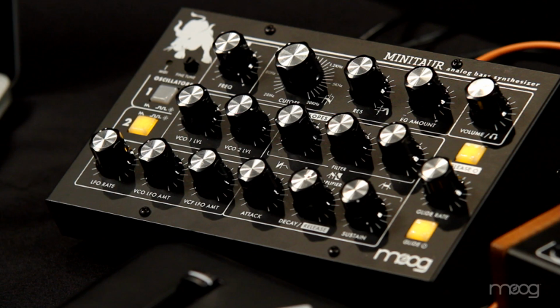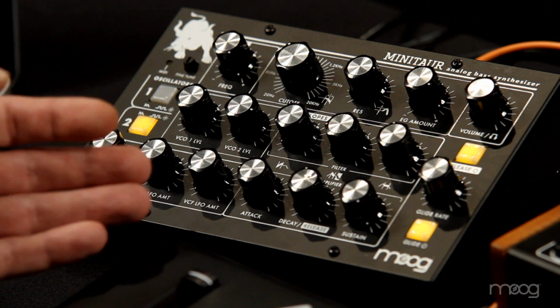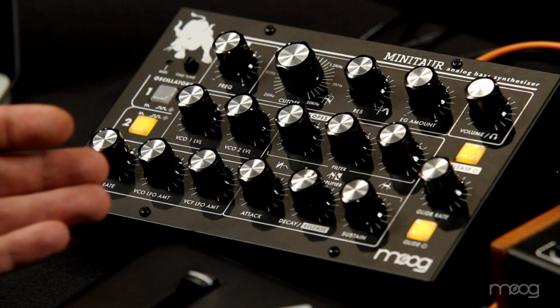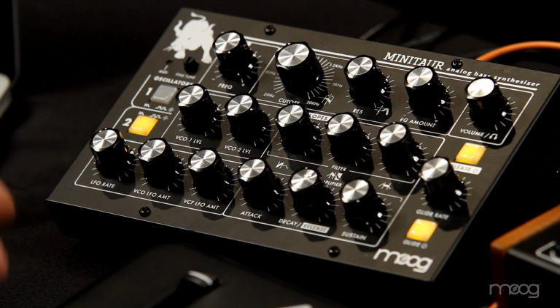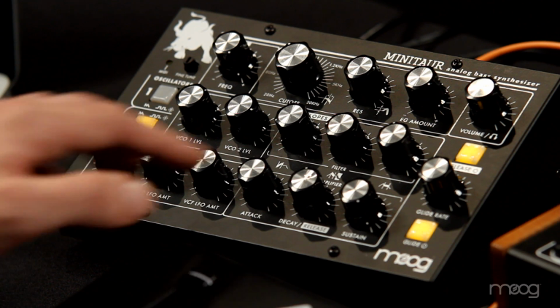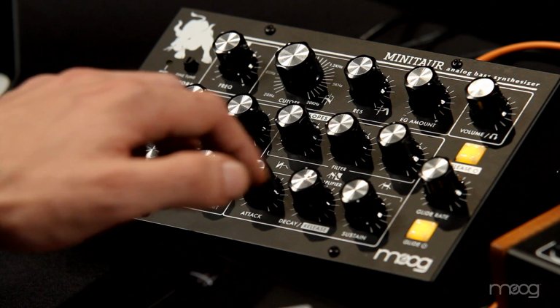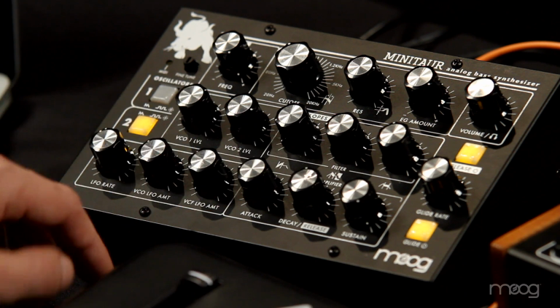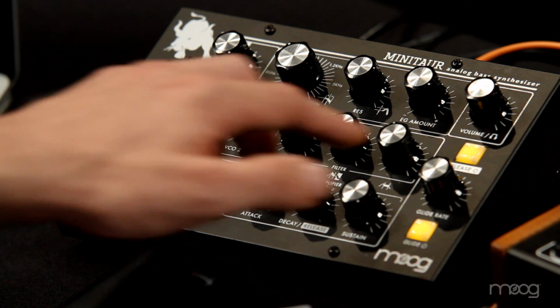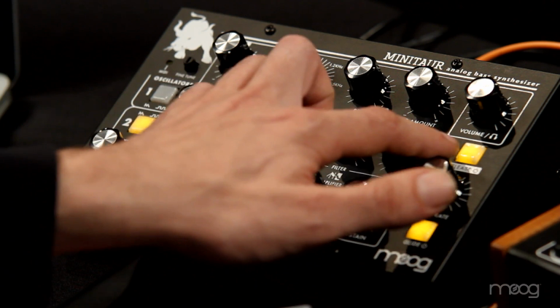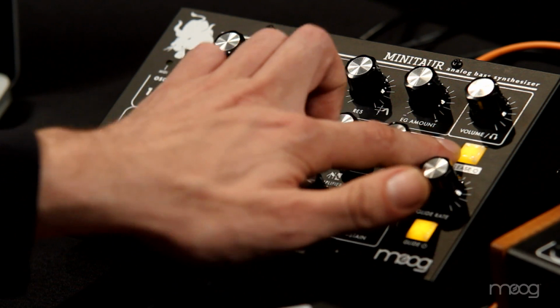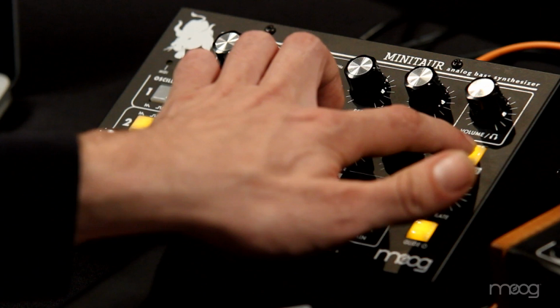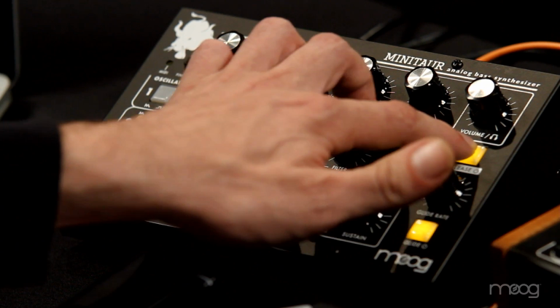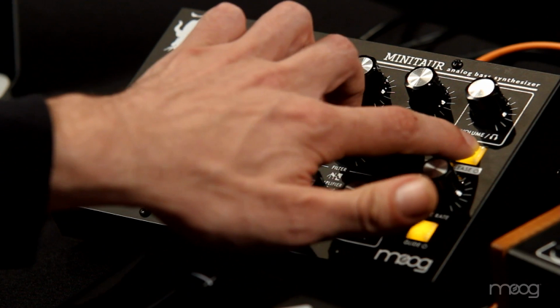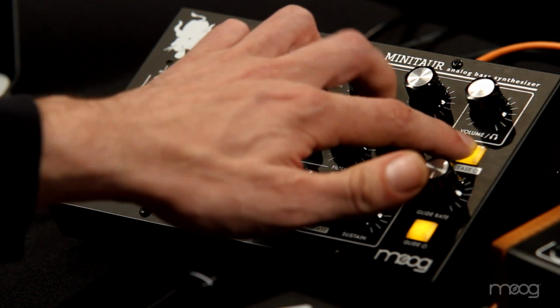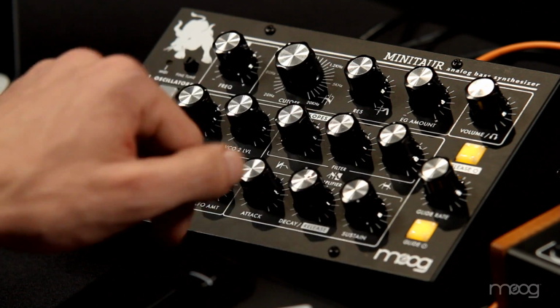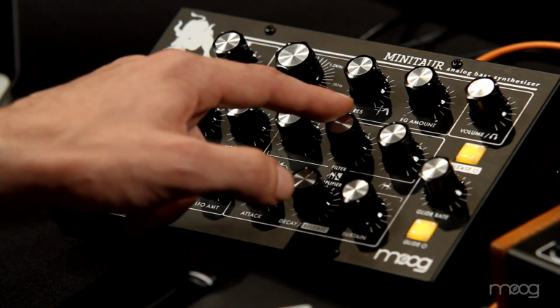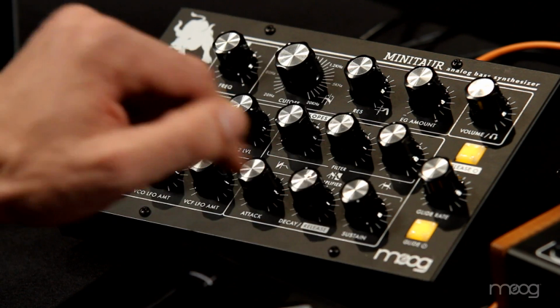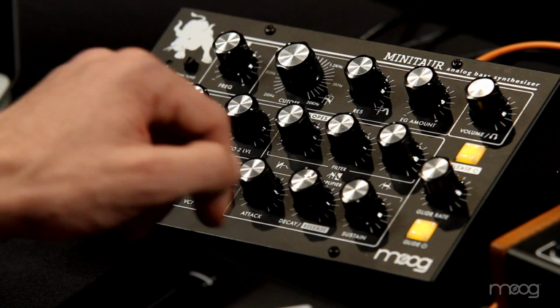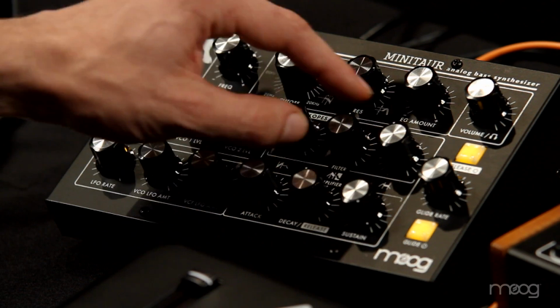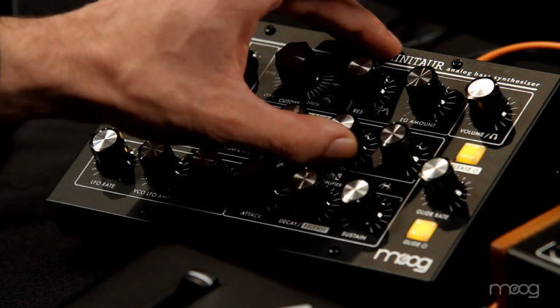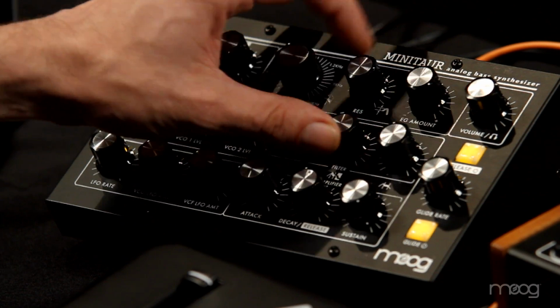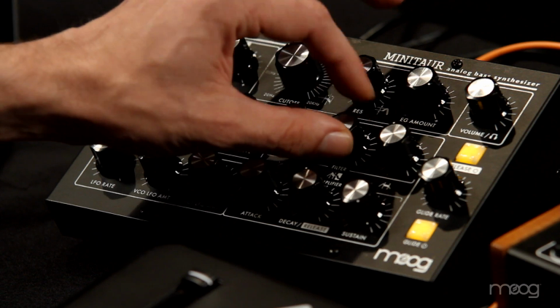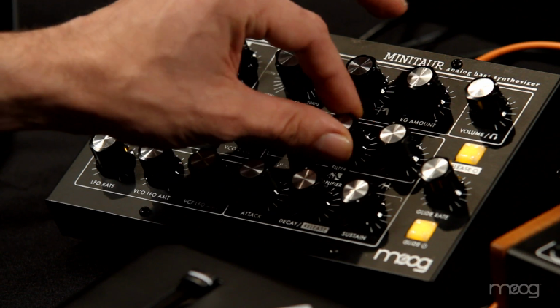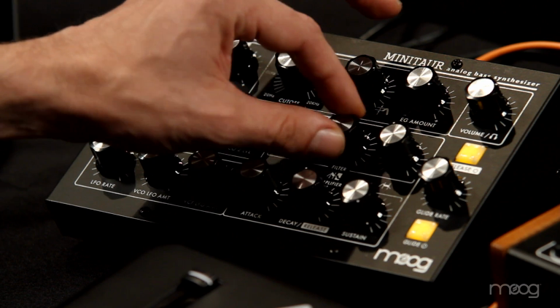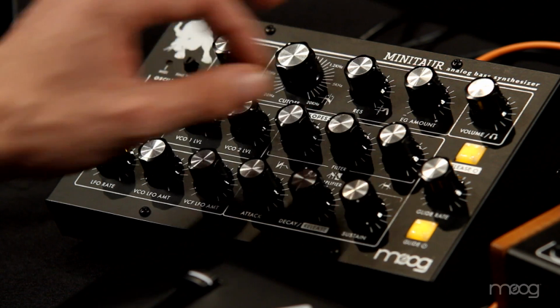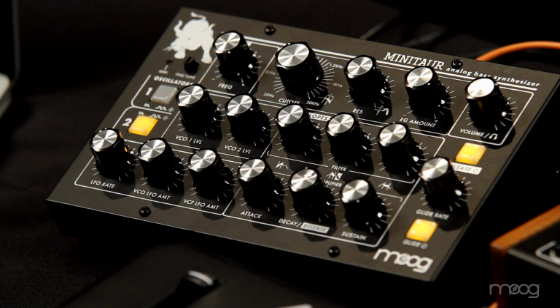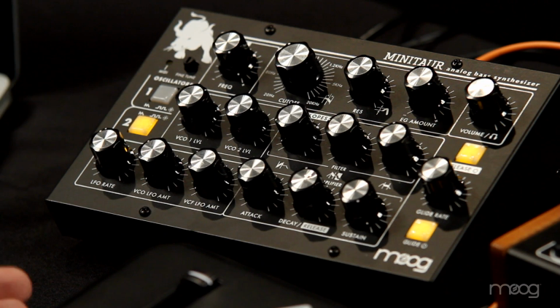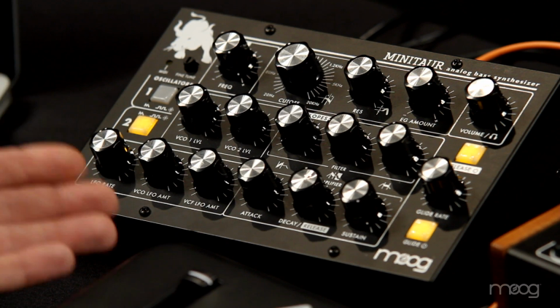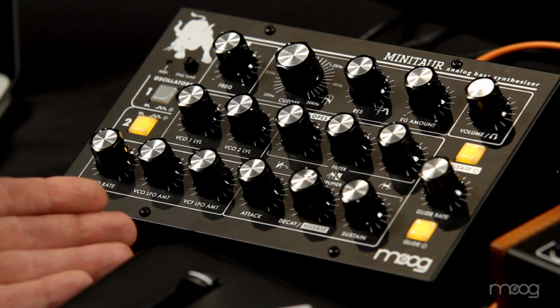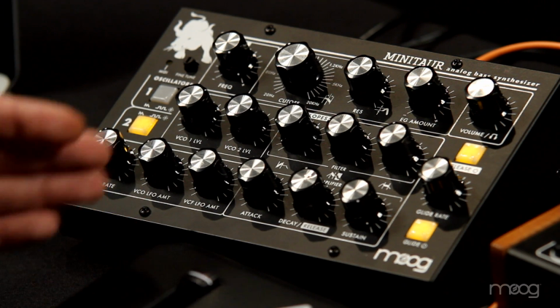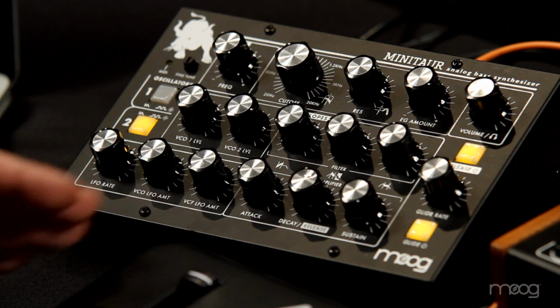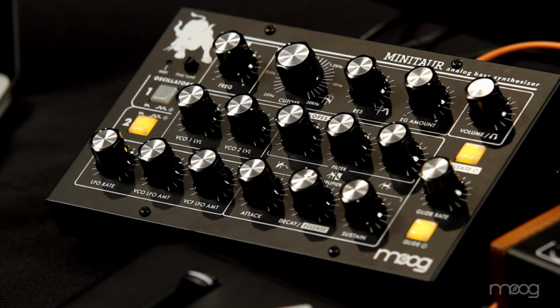You can access this directly from the panel with a button shortcut. You press and hold the release button while turning the decay release knob, and that adjusts only the release time. Once you've done that, if you just turn the decay release knob by itself, it'll adjust only the decay time and leave the release where you set it.